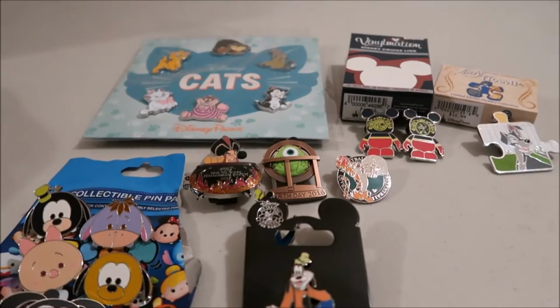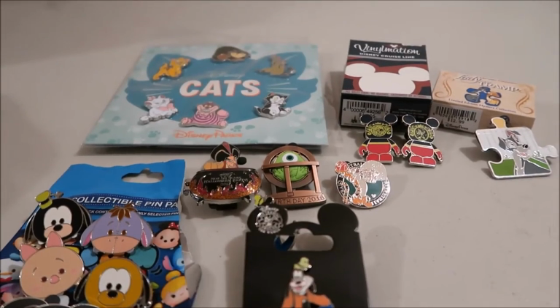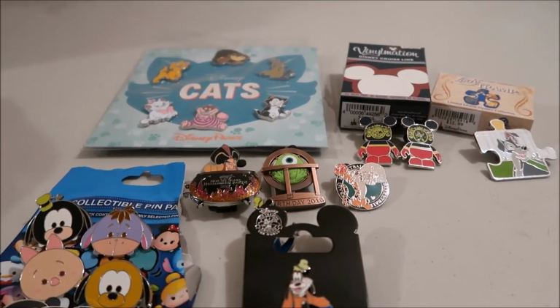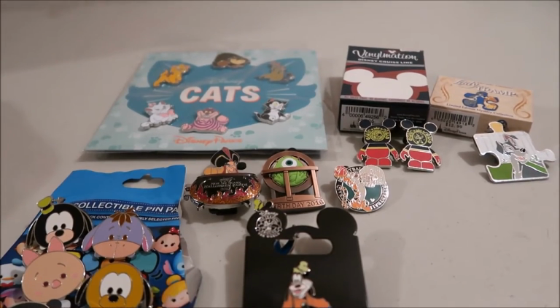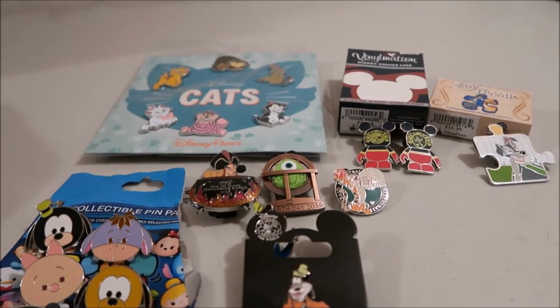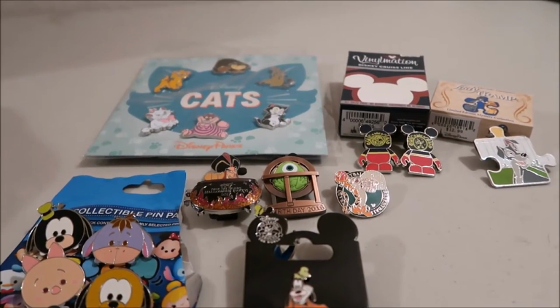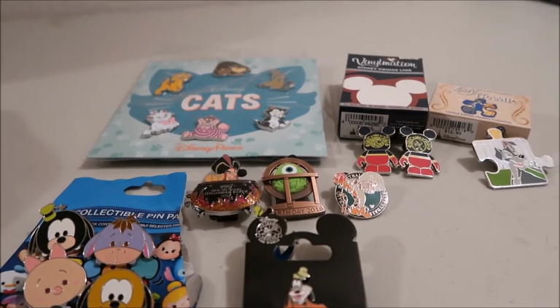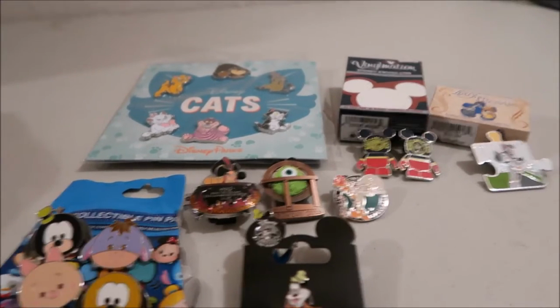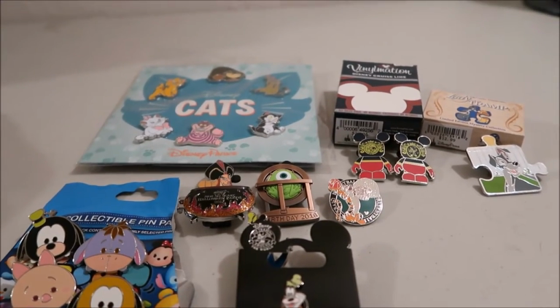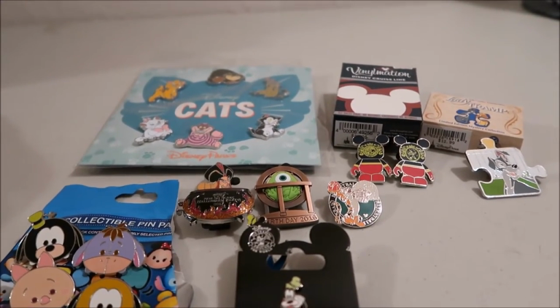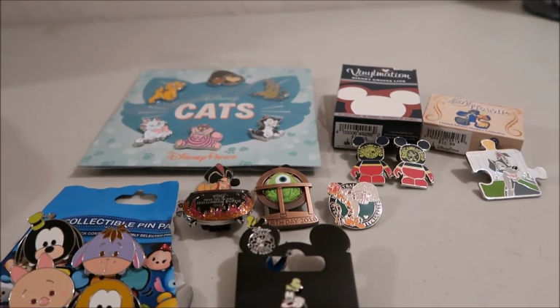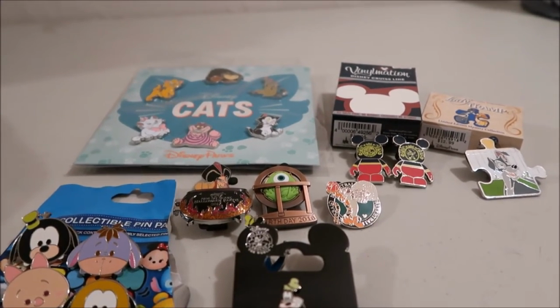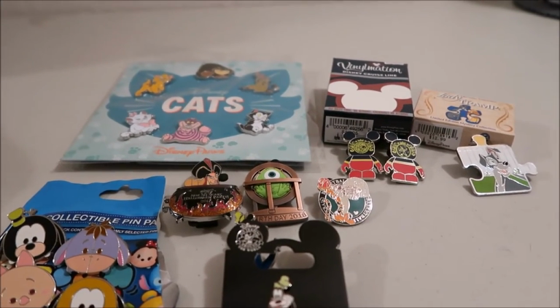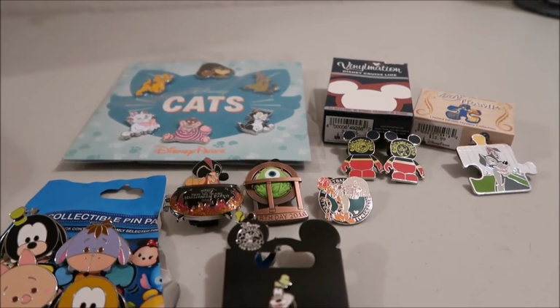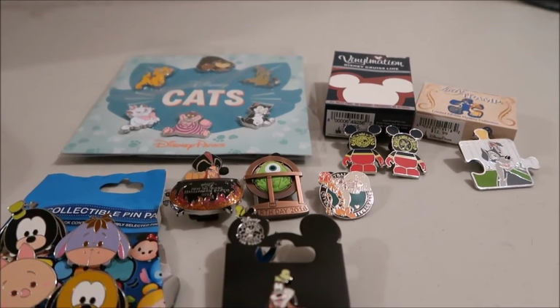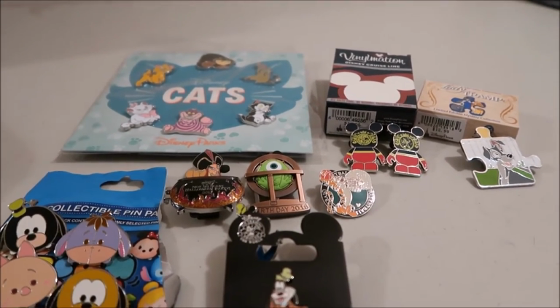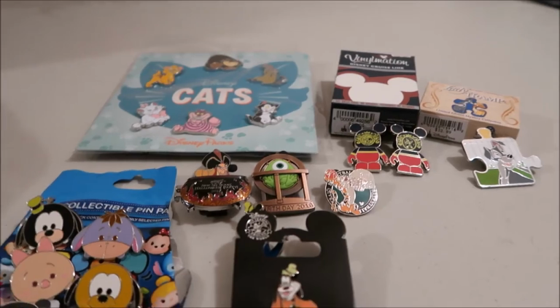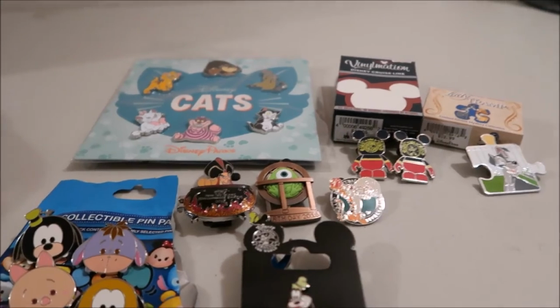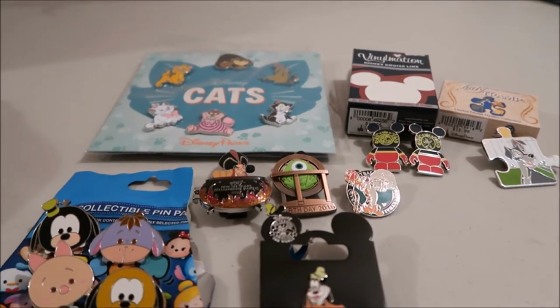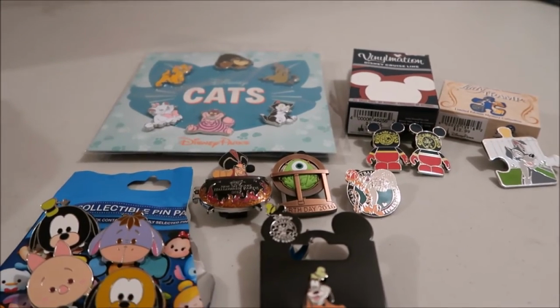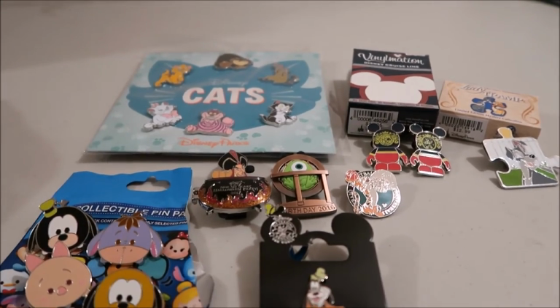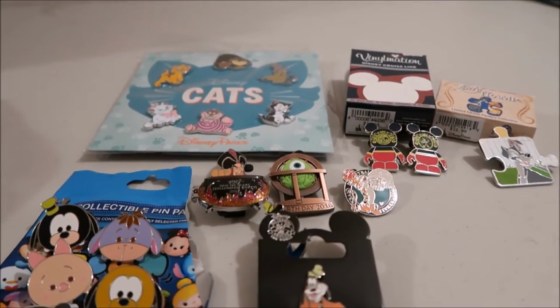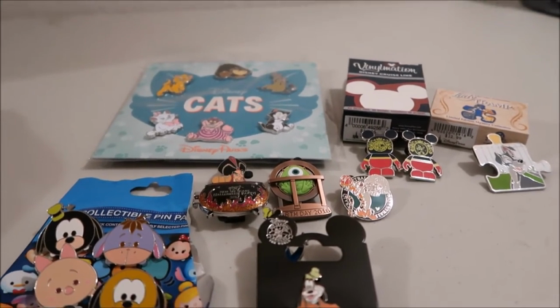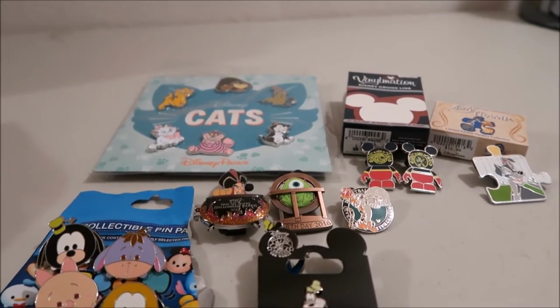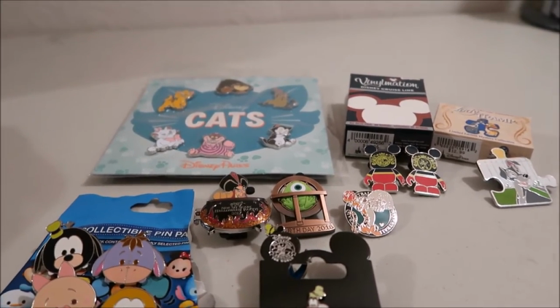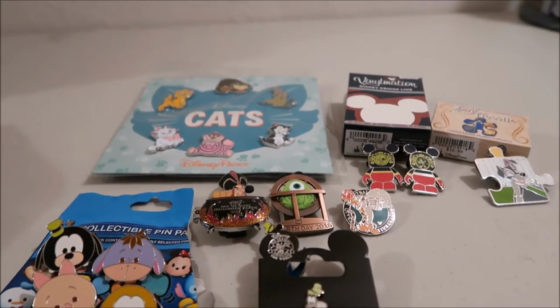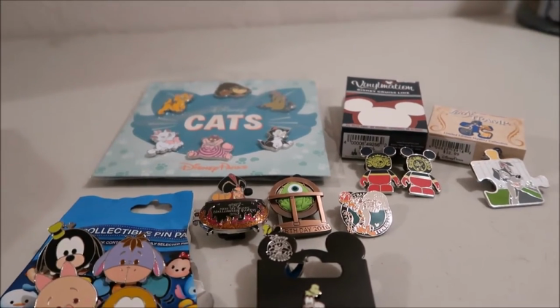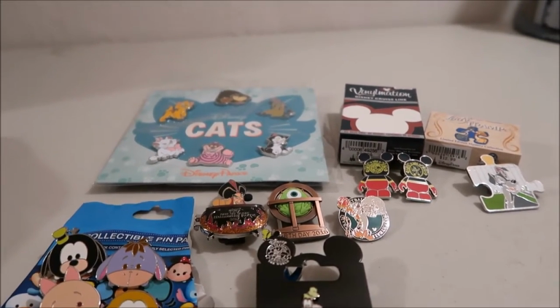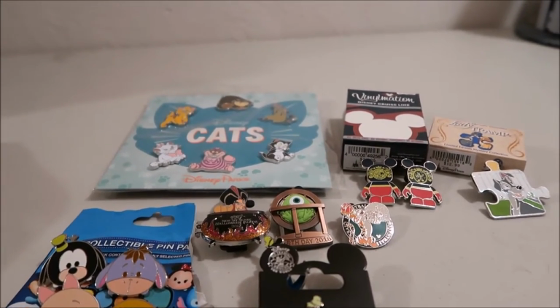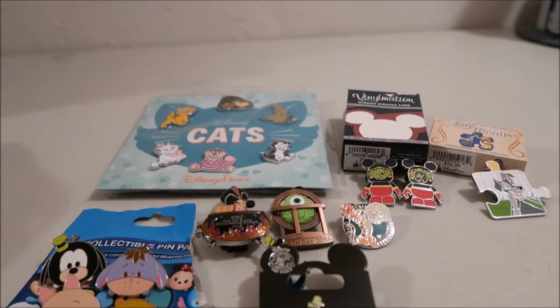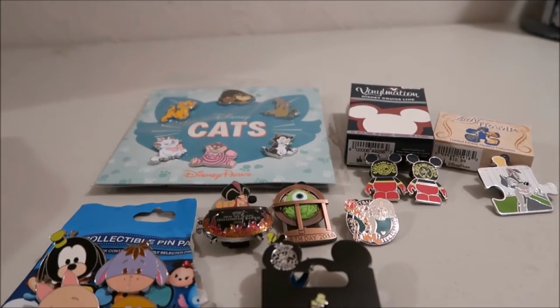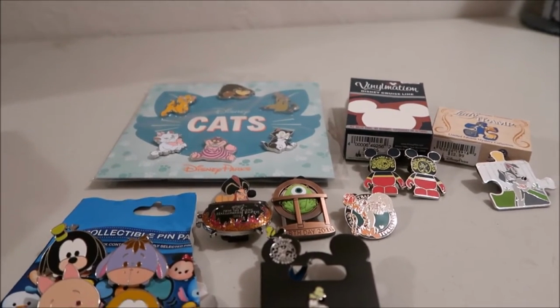Hey guys, it's Kylie and today I have a video all about the lingo of pin trading. I'm going to go through the types of pins and what people call them.